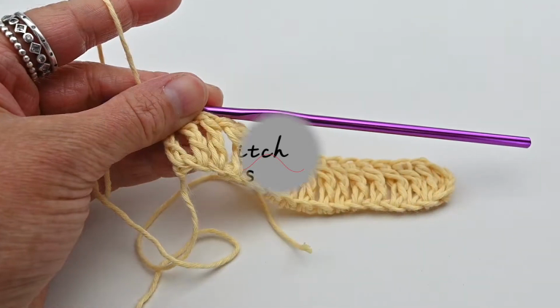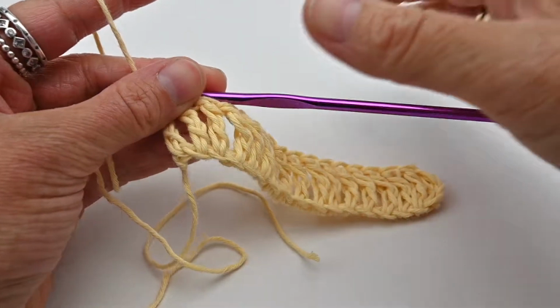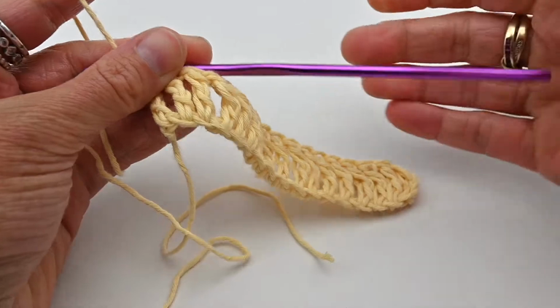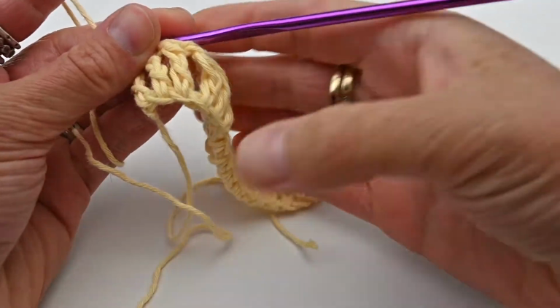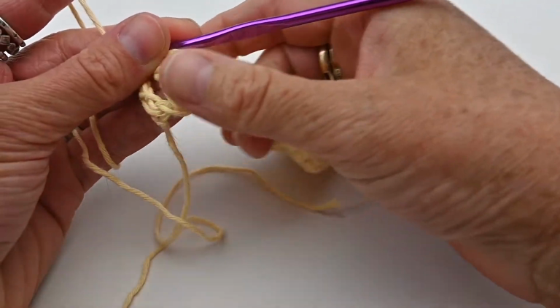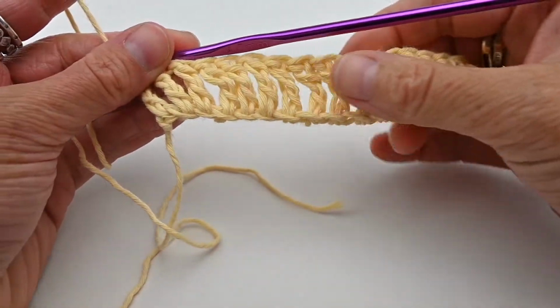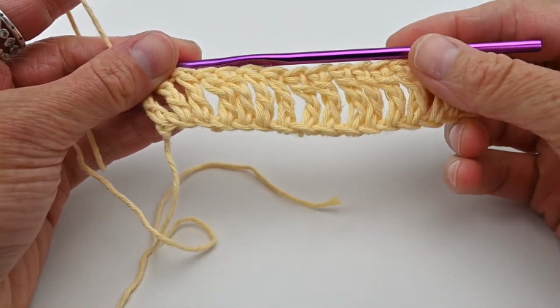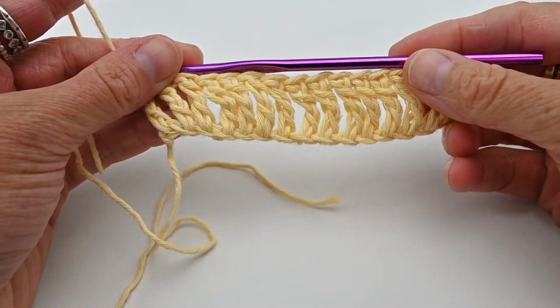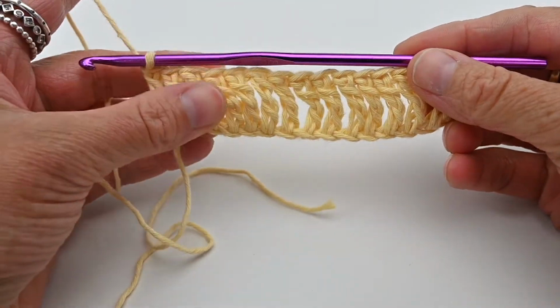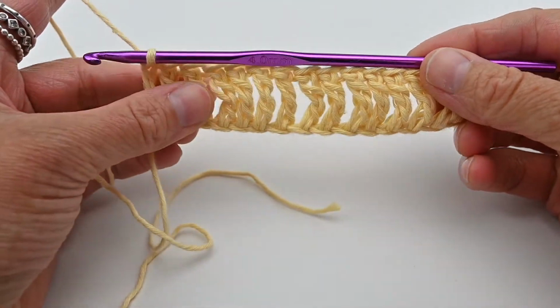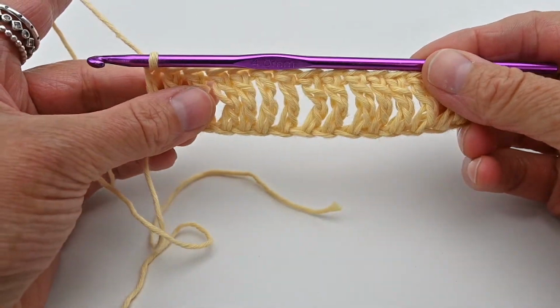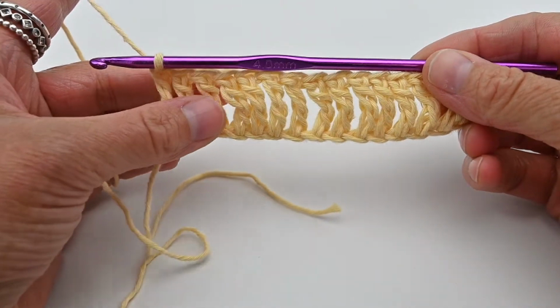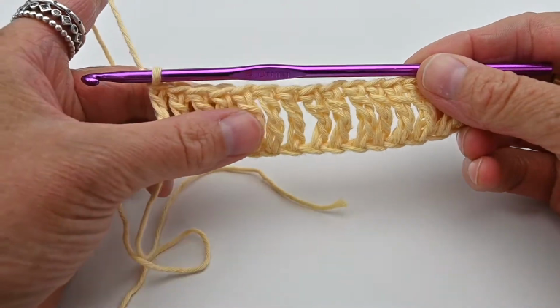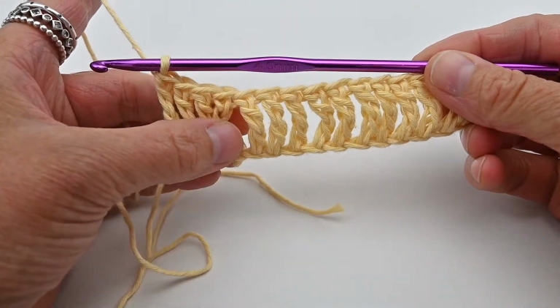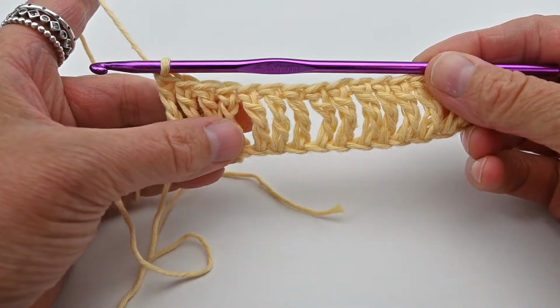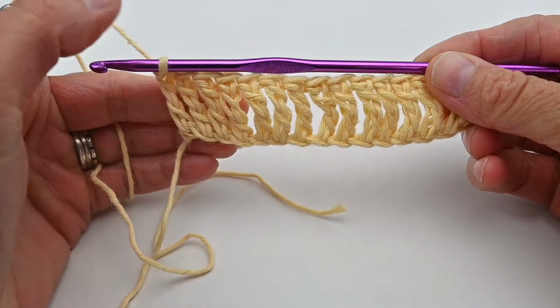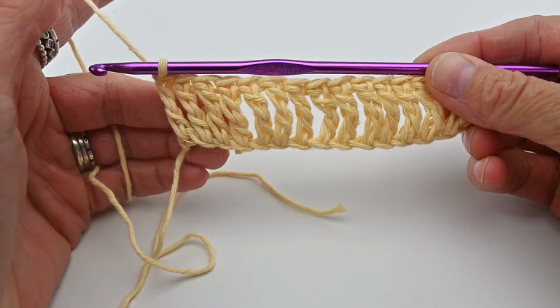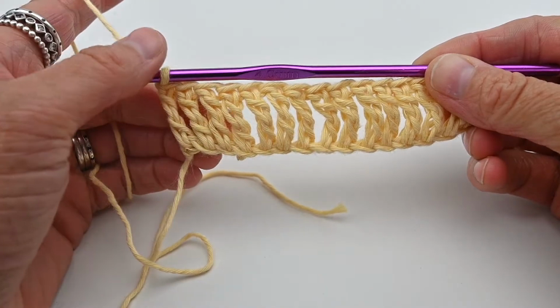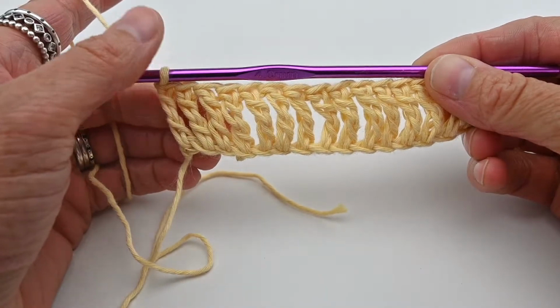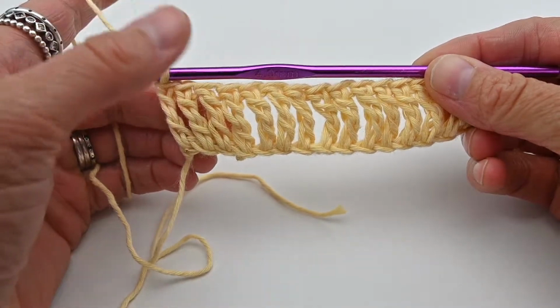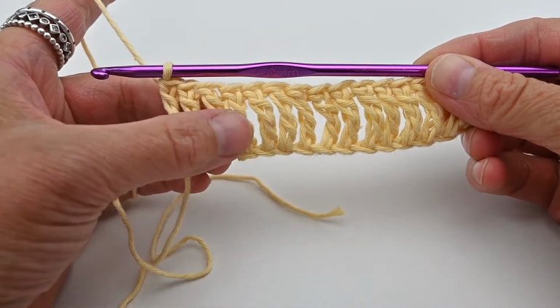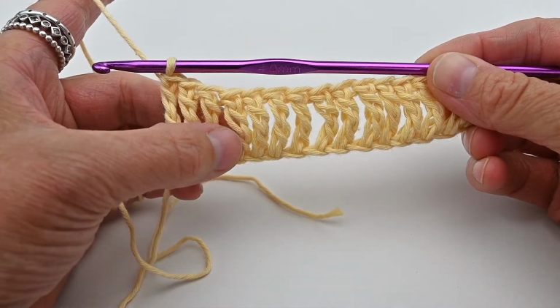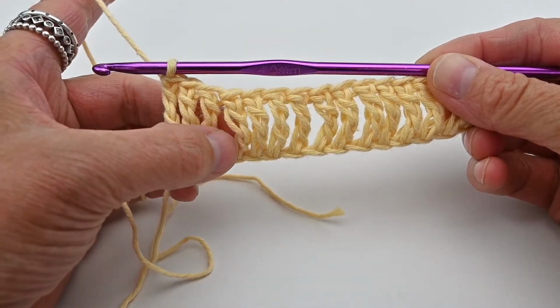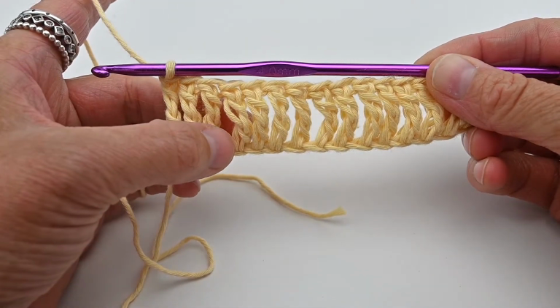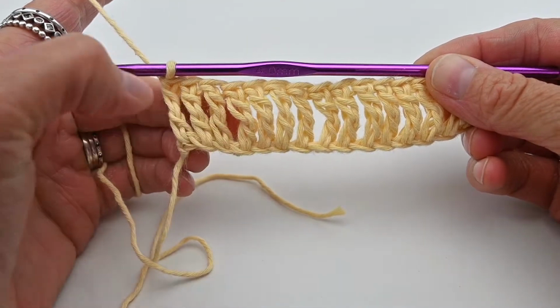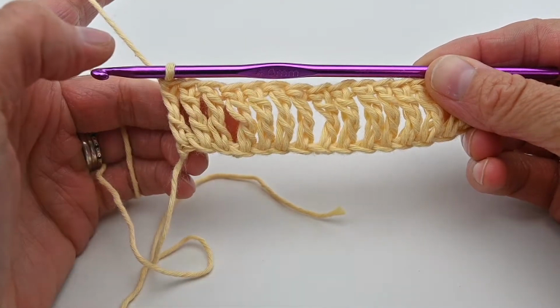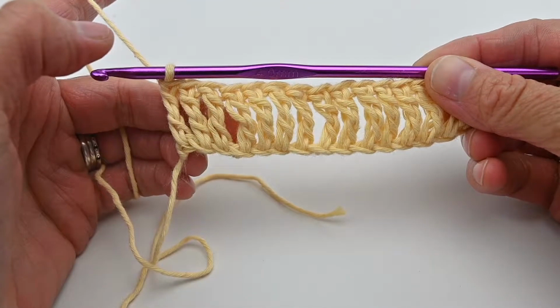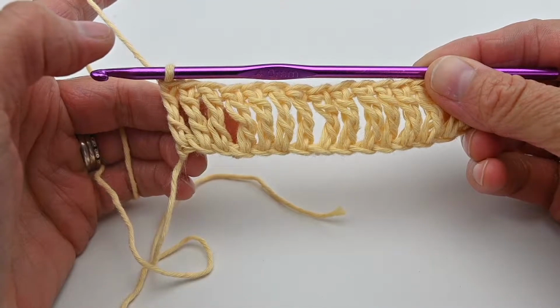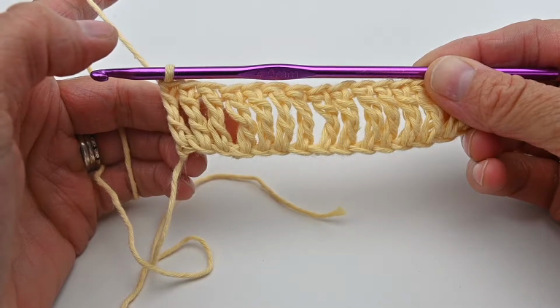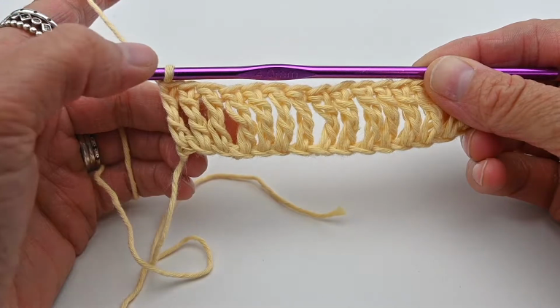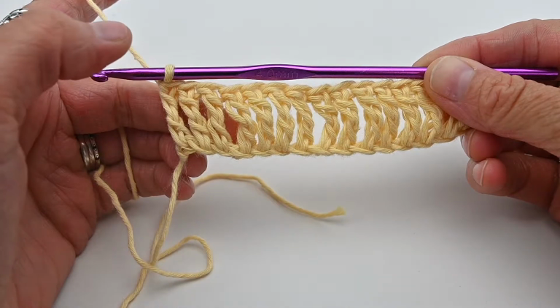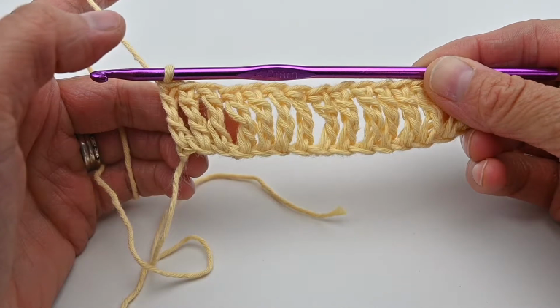Hello and welcome to a Double Stitch Creations tutorial. Today I want to show you how to do the treble stitch. If you're following US terminology it's called a treble stitch; if you're following UK terminology it's called a double treble.